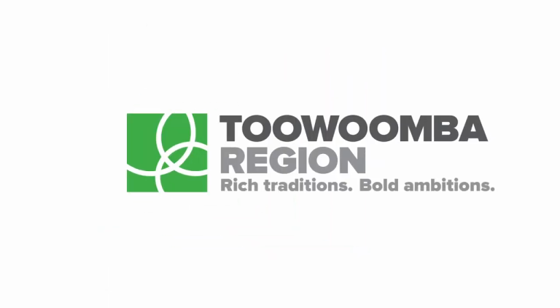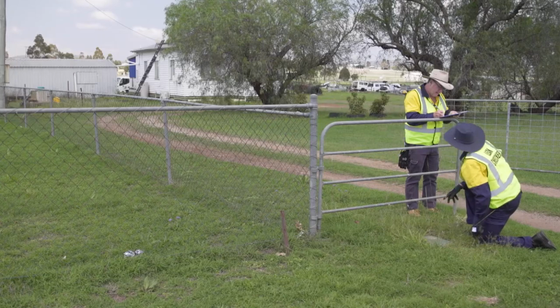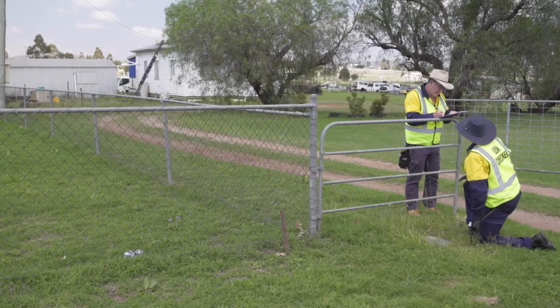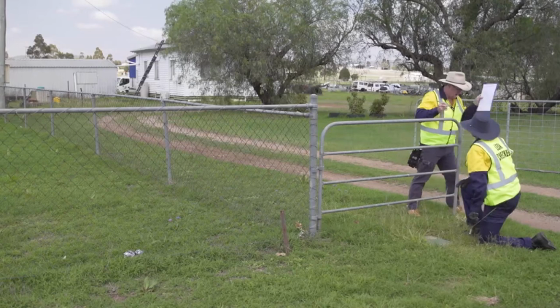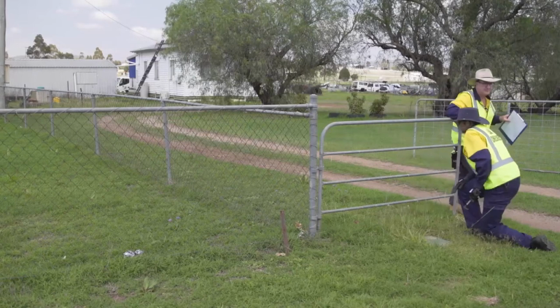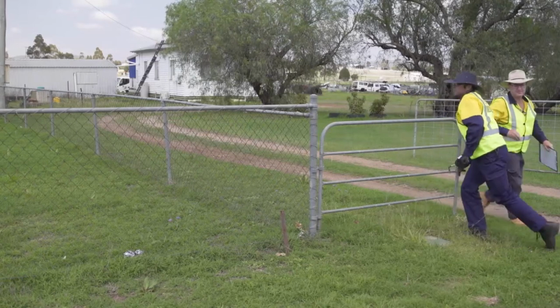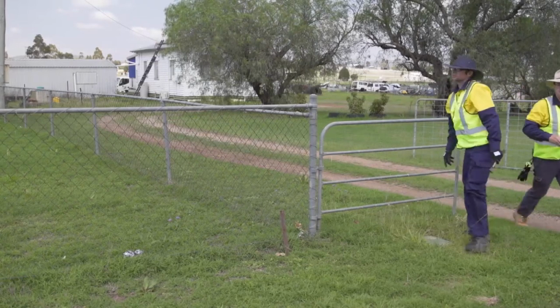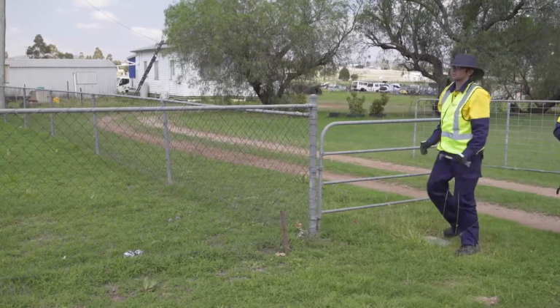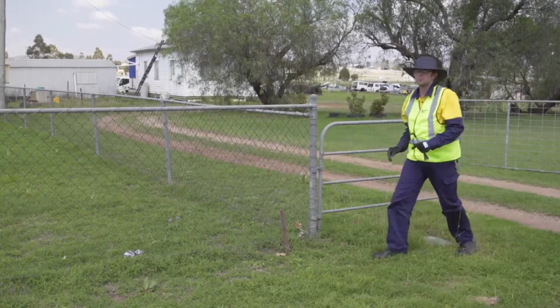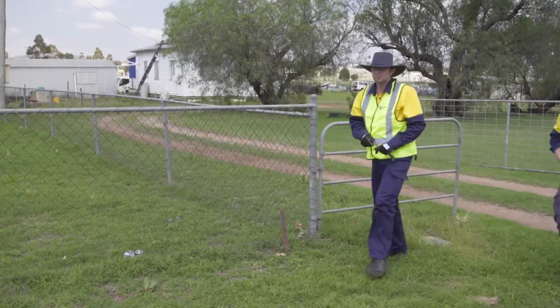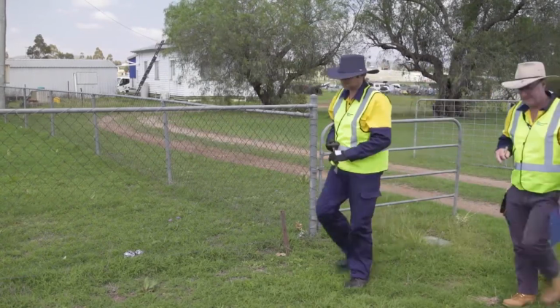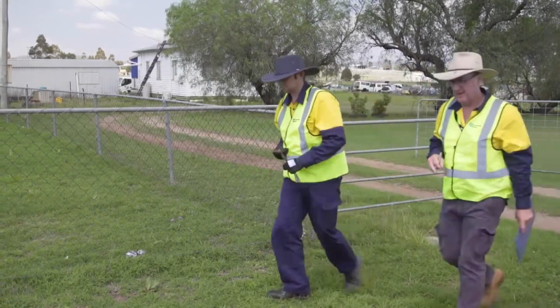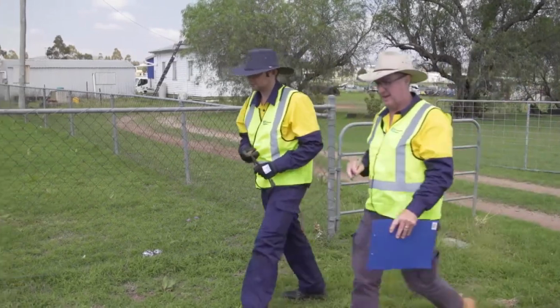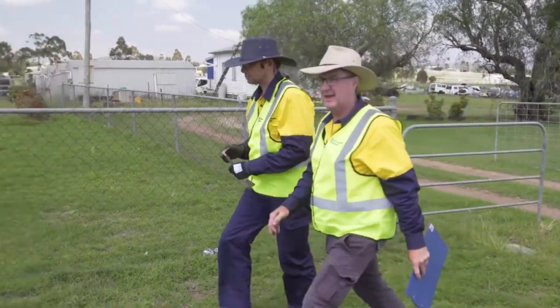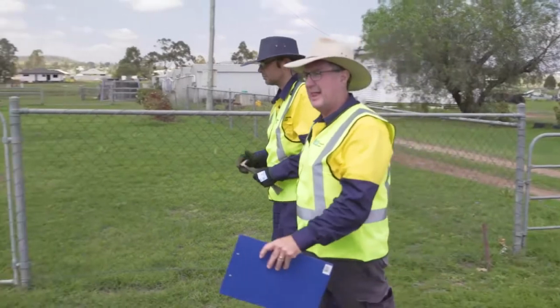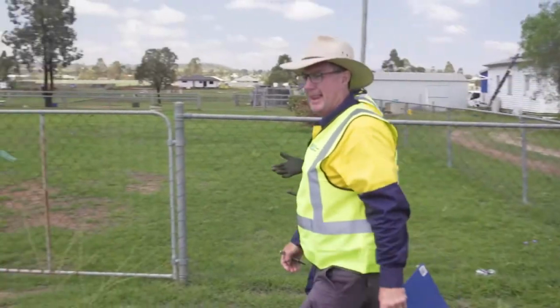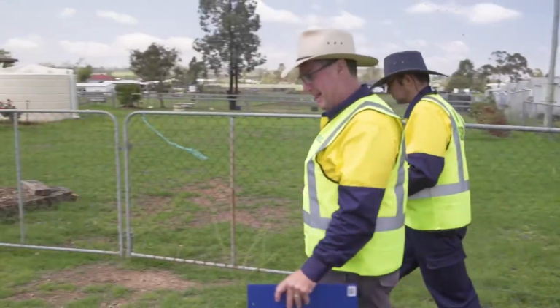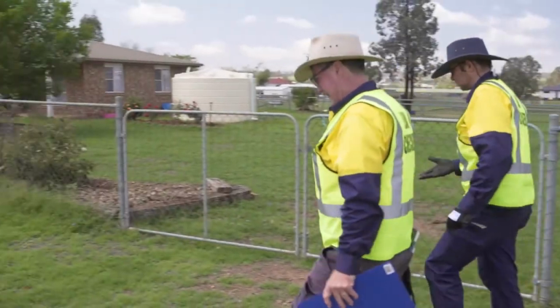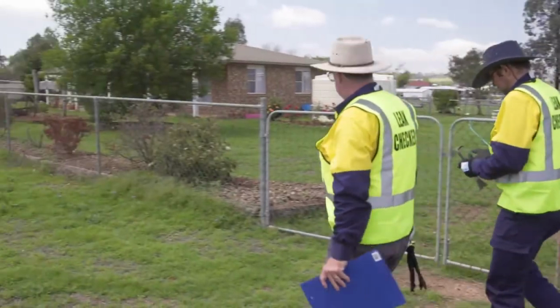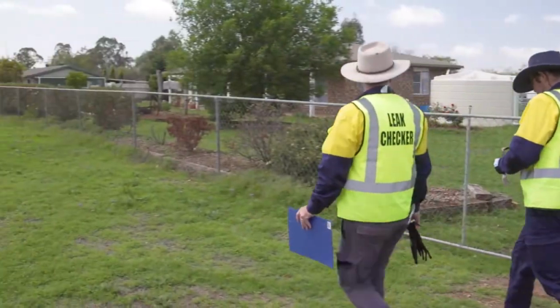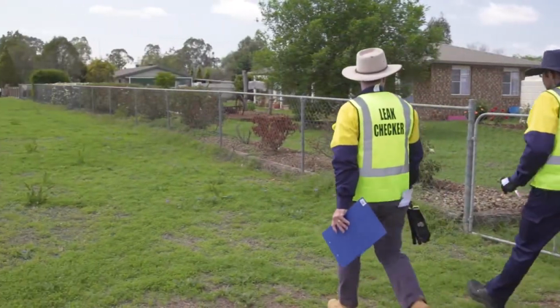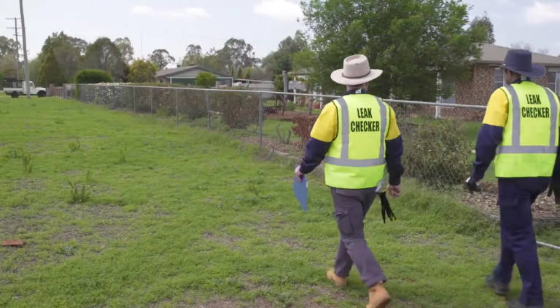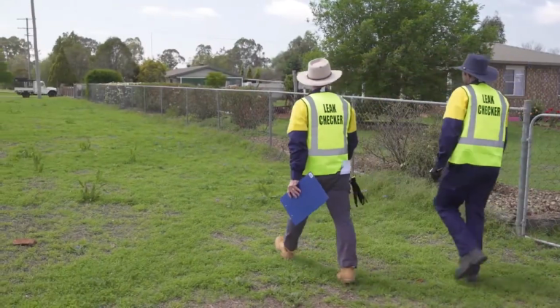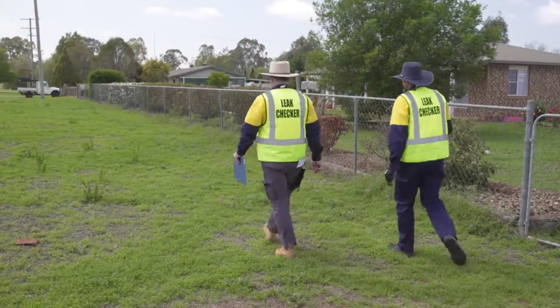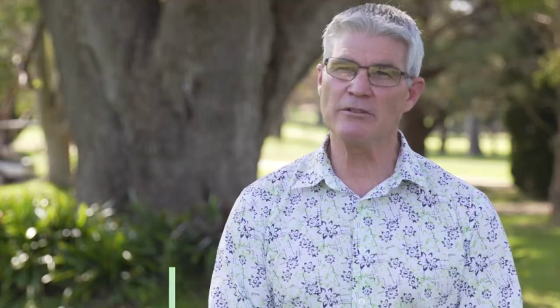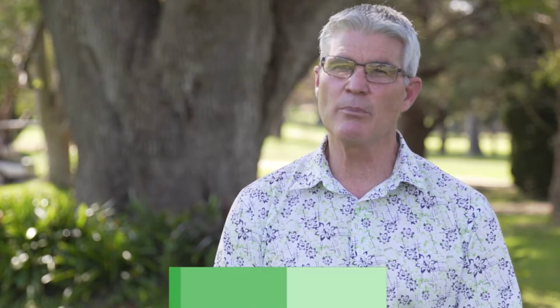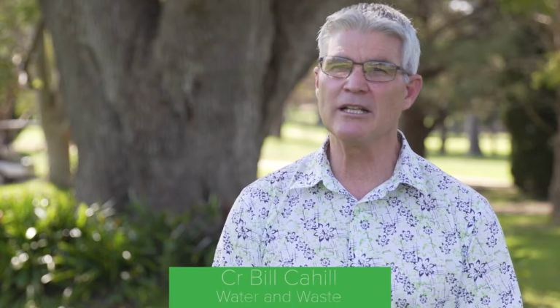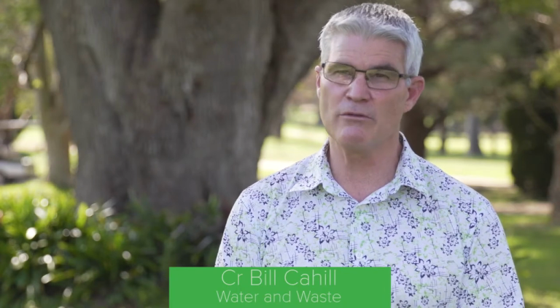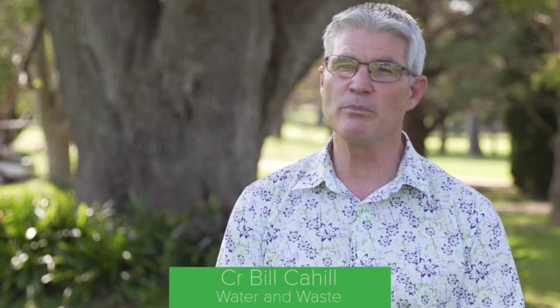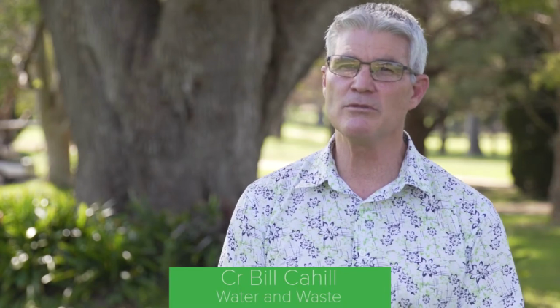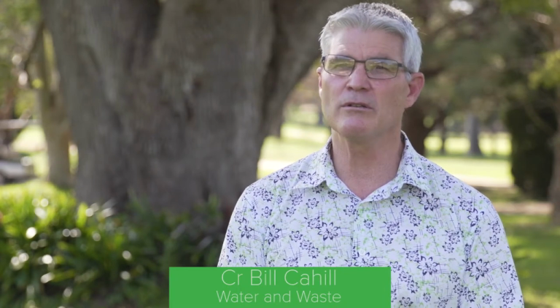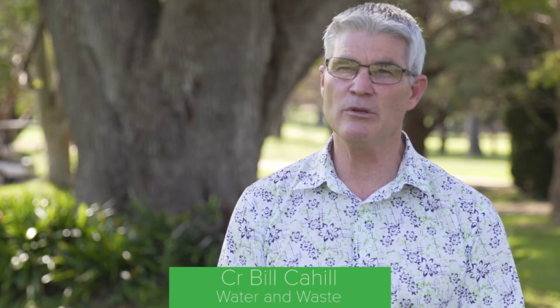We've started a program where we've got some staff specifically employed to check leaks, and we've started in Kambuya. To date we've inspected approximately 250 properties within Kambuya.